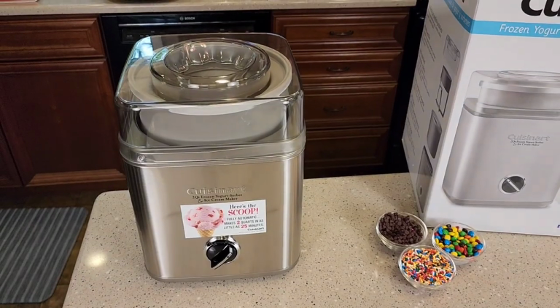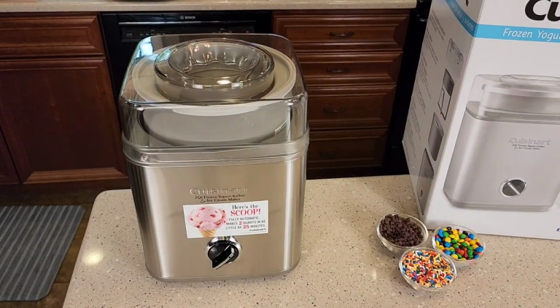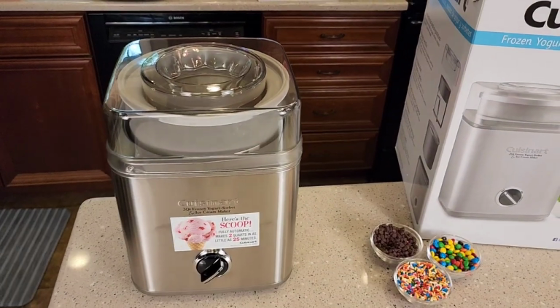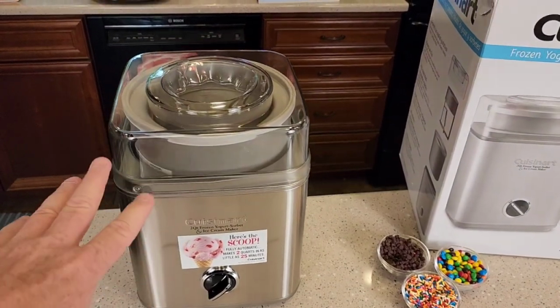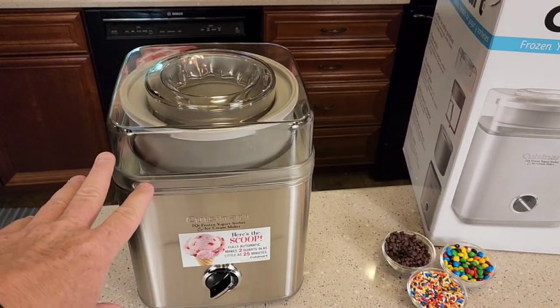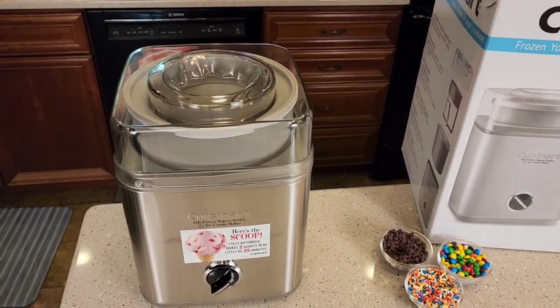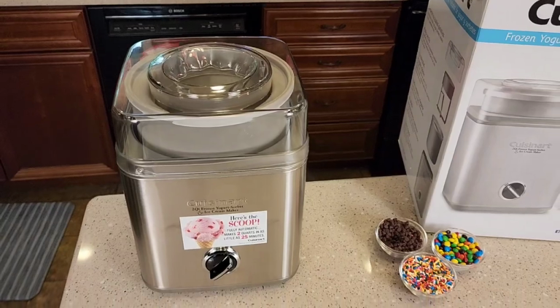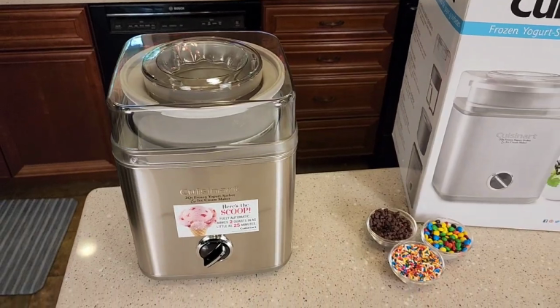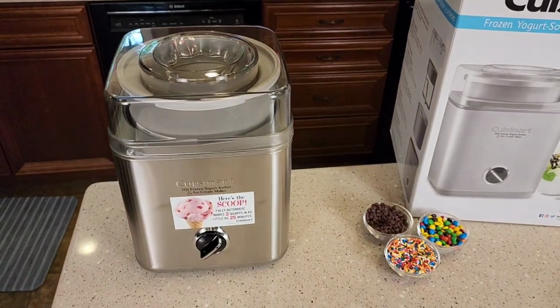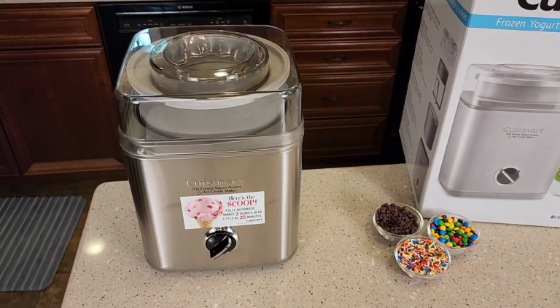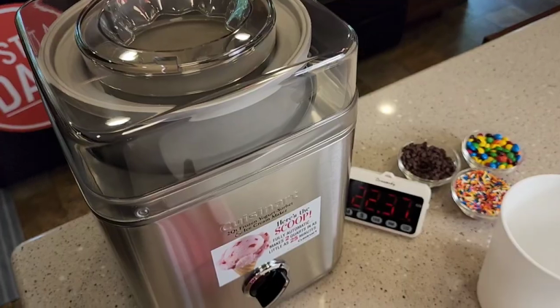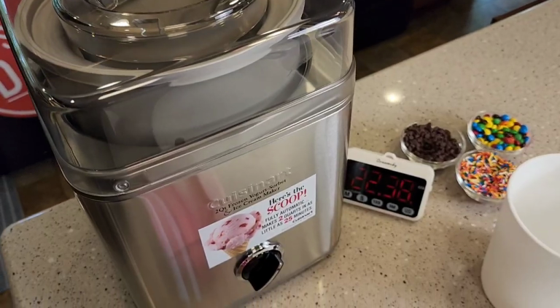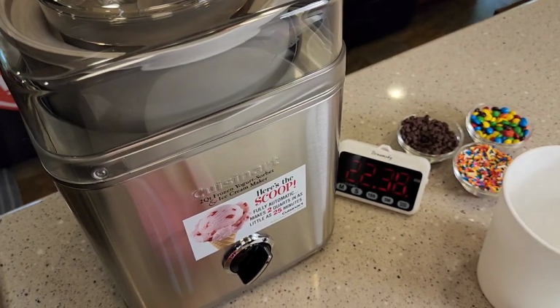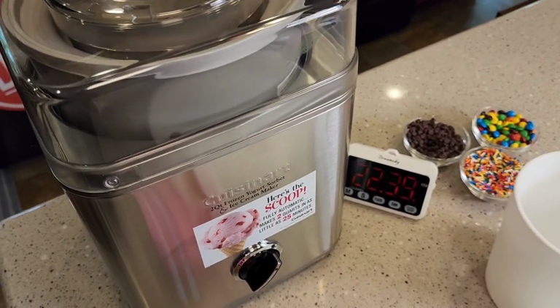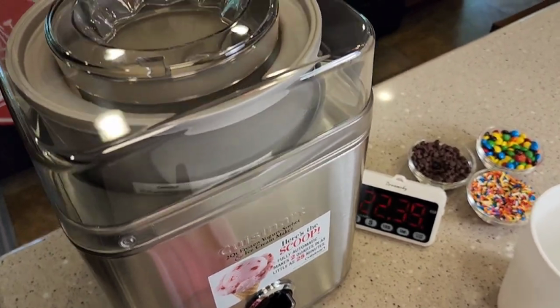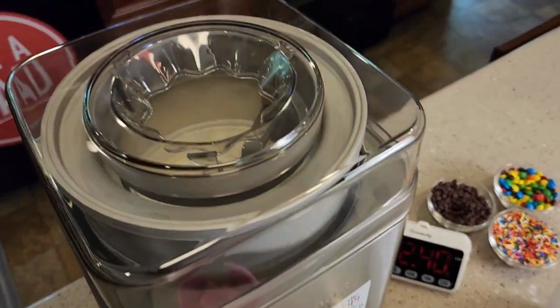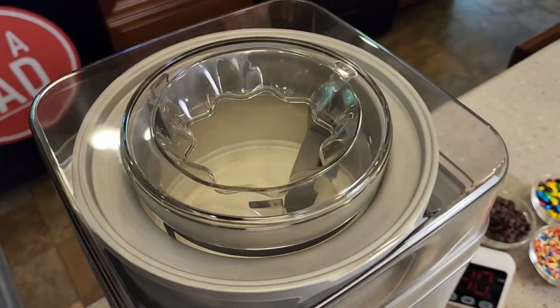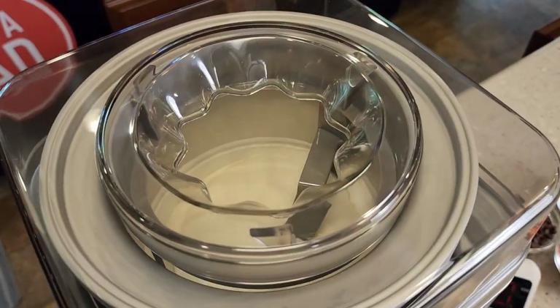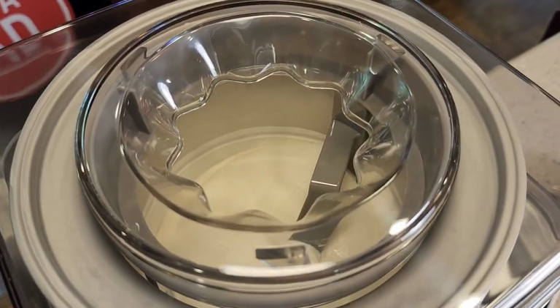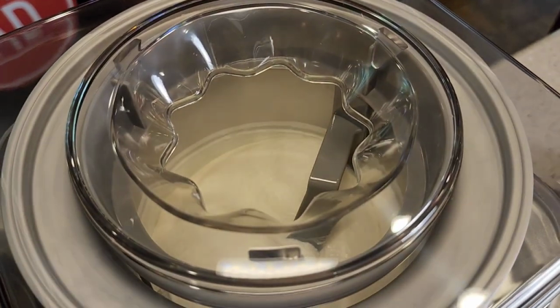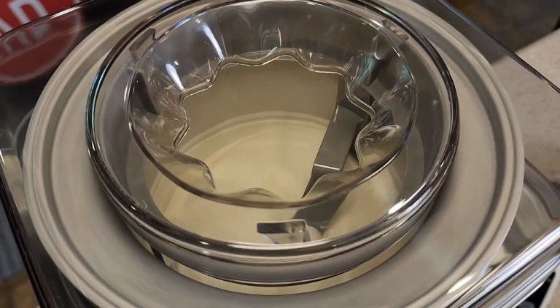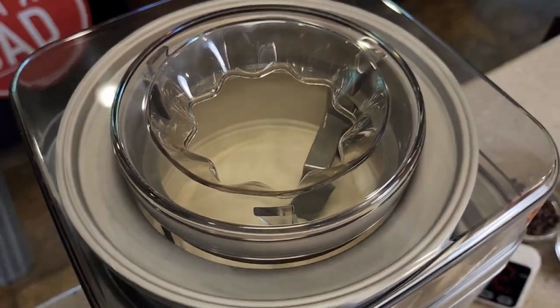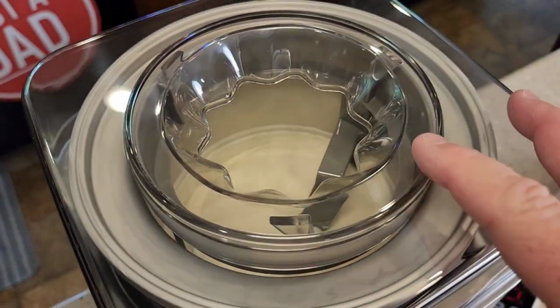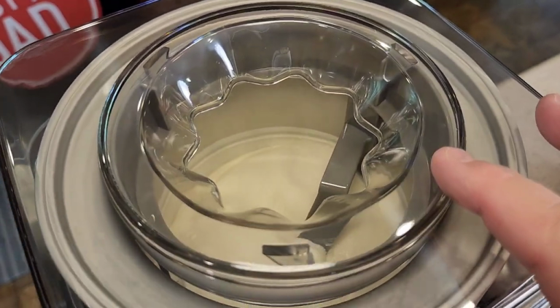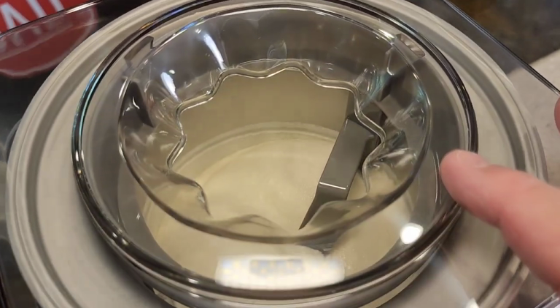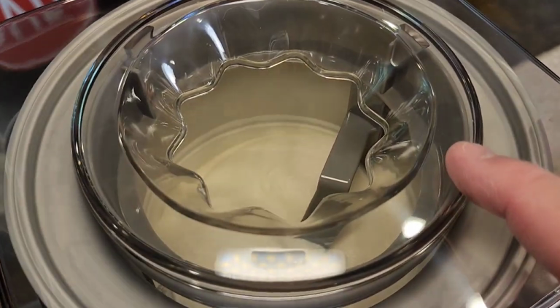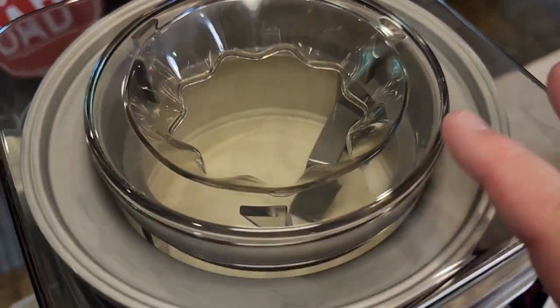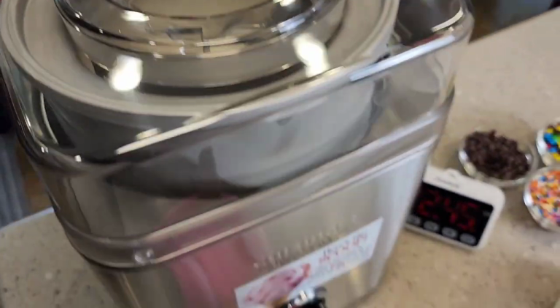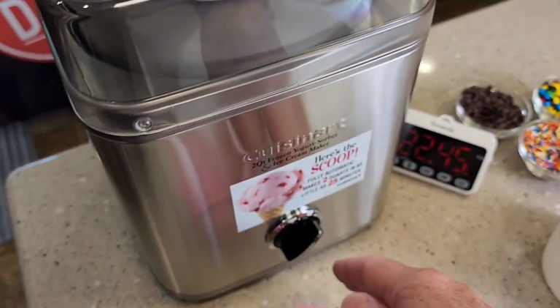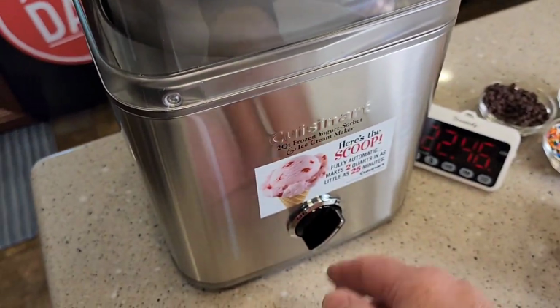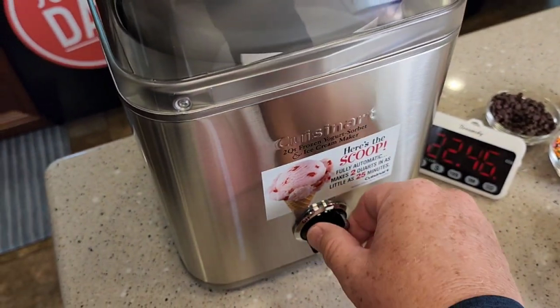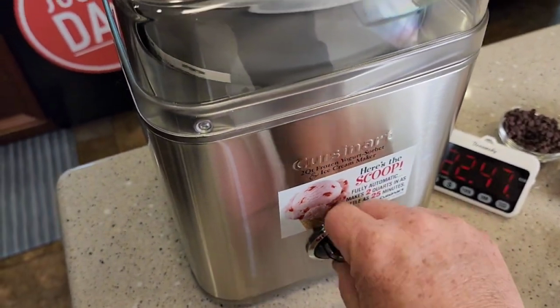It's best to set about a 20-minute timer and check it after 20 minutes. We're going on 23 minutes now. It's getting to the right consistency. If you want it a little thicker, you could go a little bit longer. I'm going to go ahead and turn it off right now.